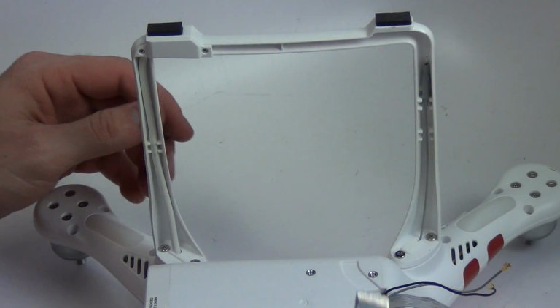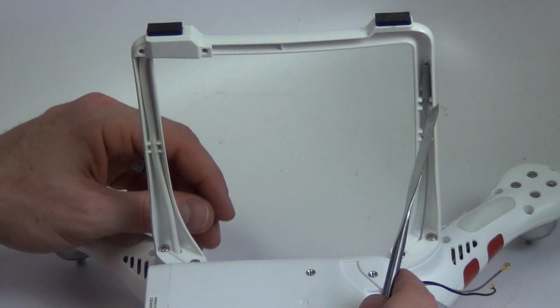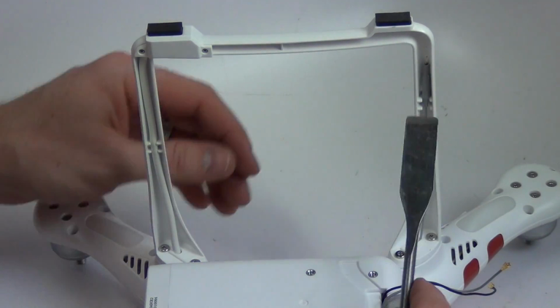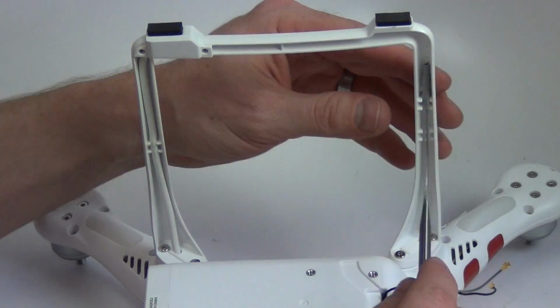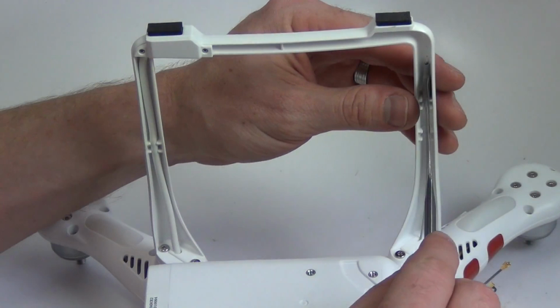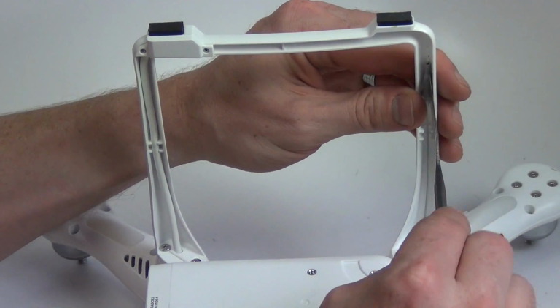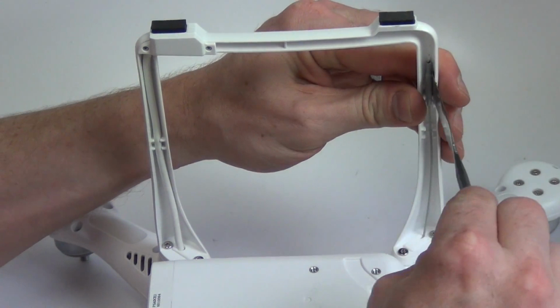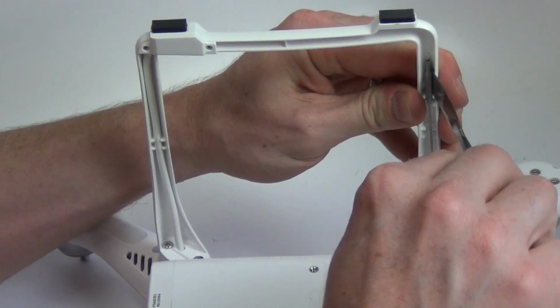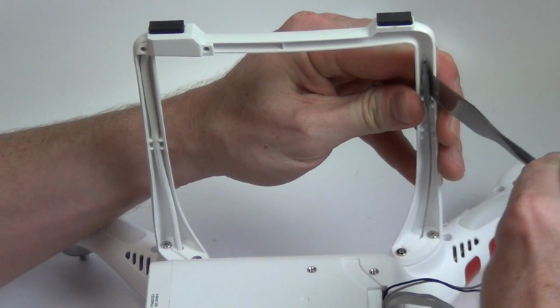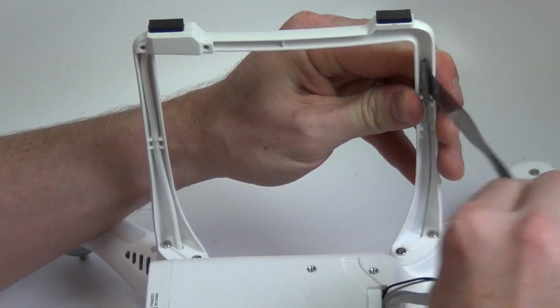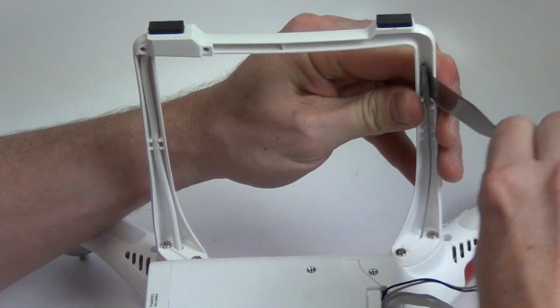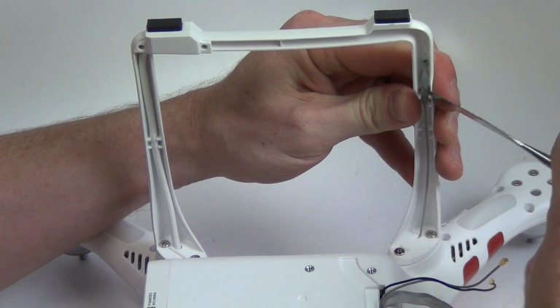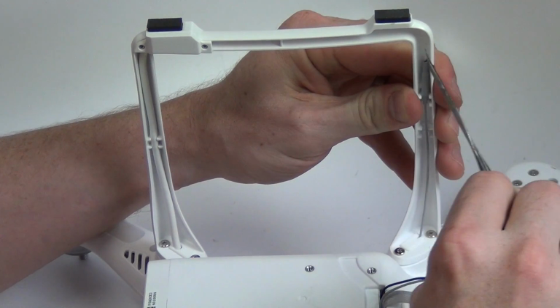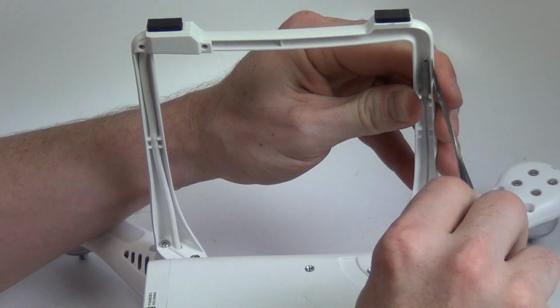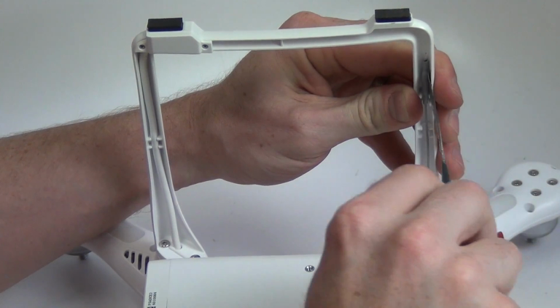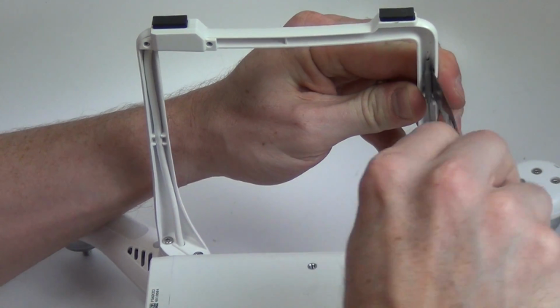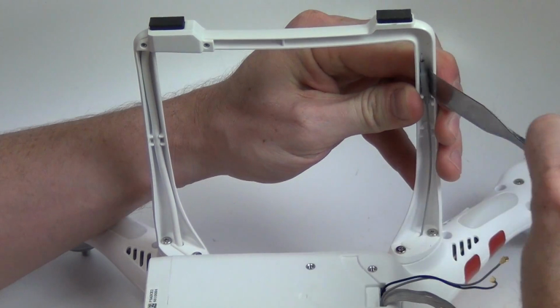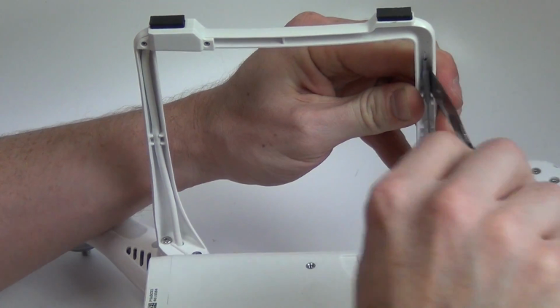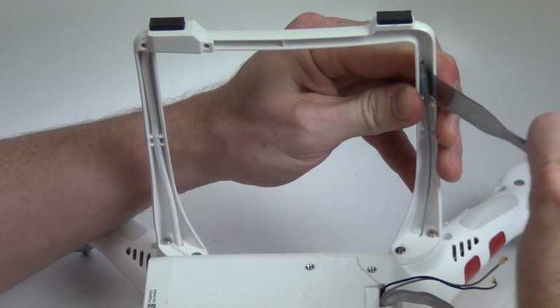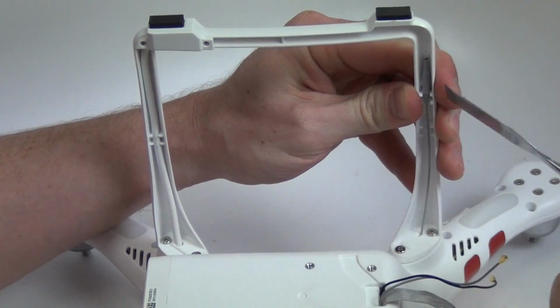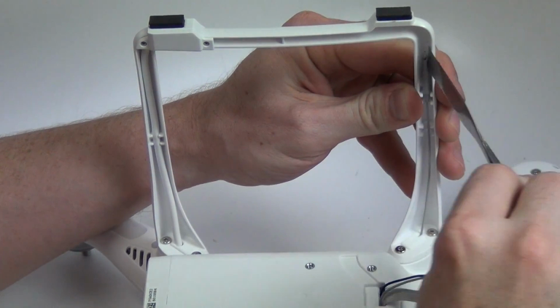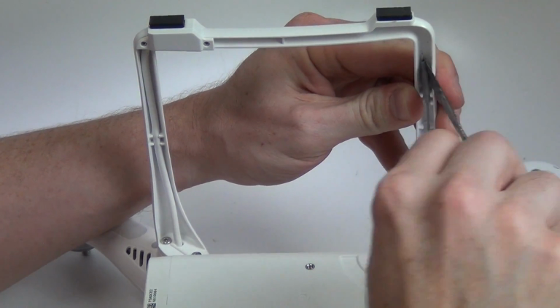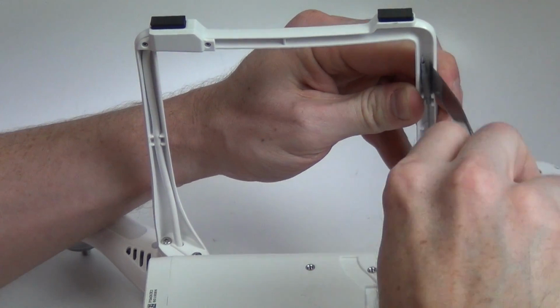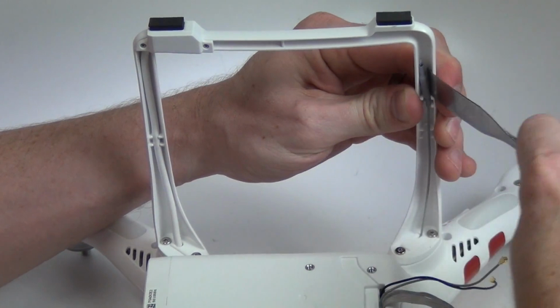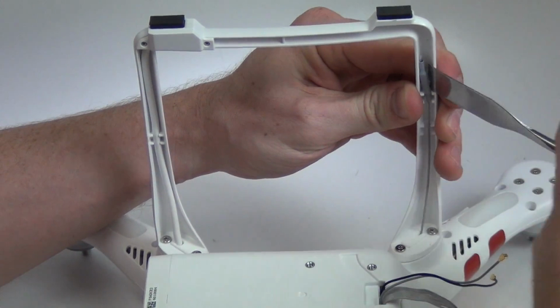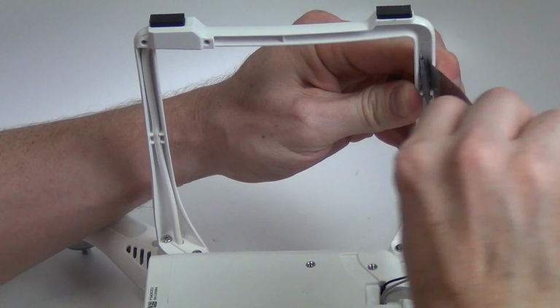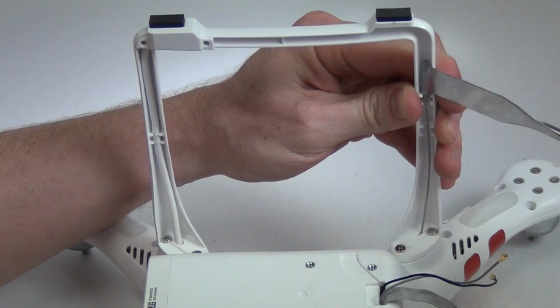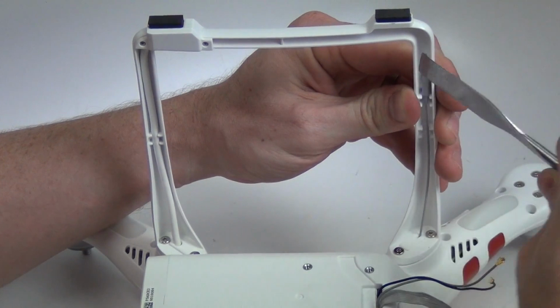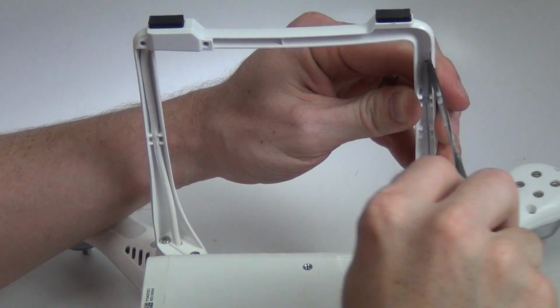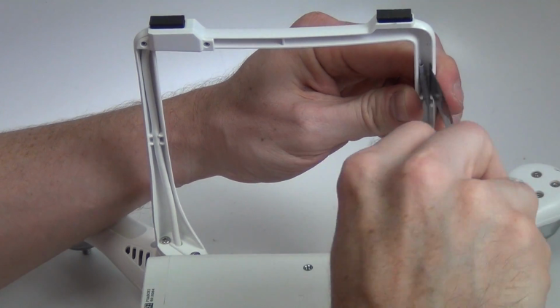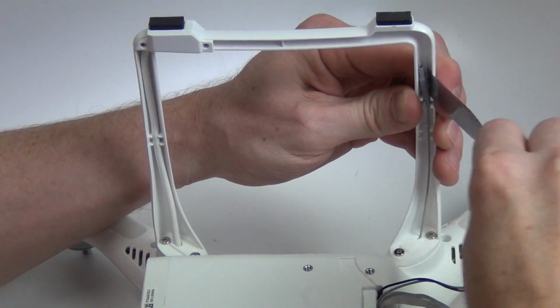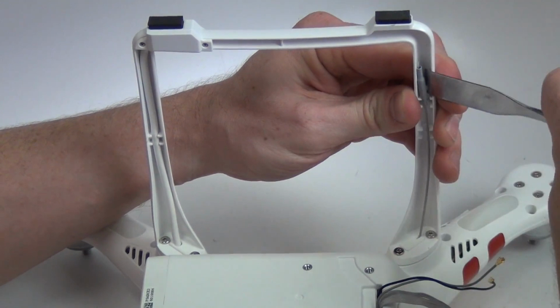For the landing gear on the opposite side, do the same procedure. Pry out the antenna on the right side and then use tweezers to remove the rubber gasket.